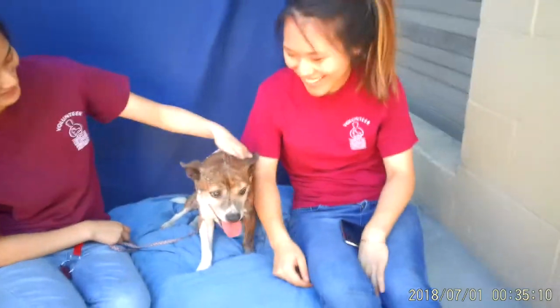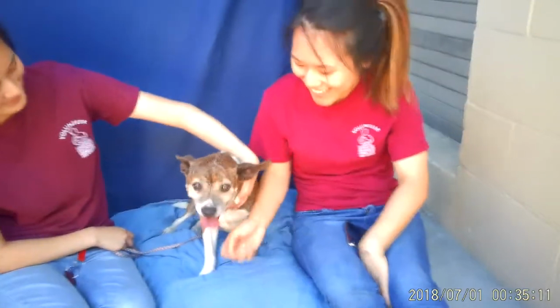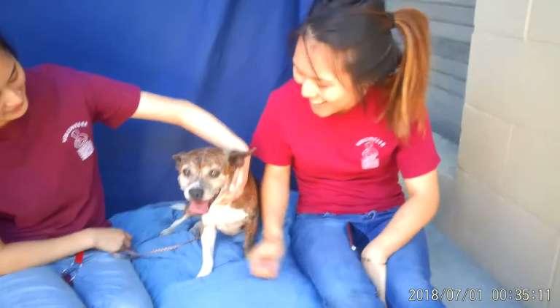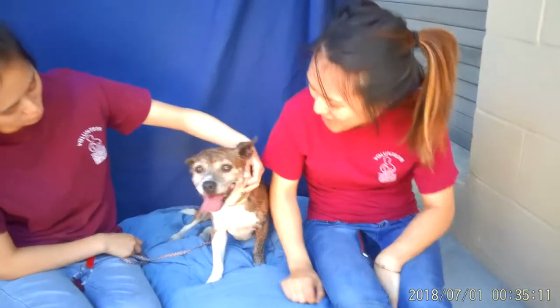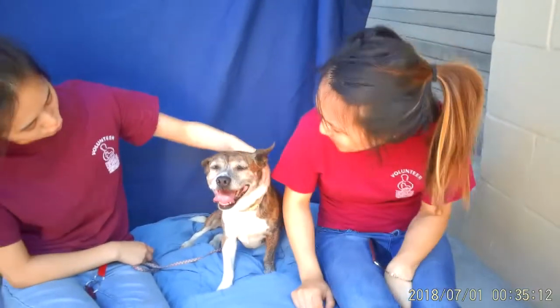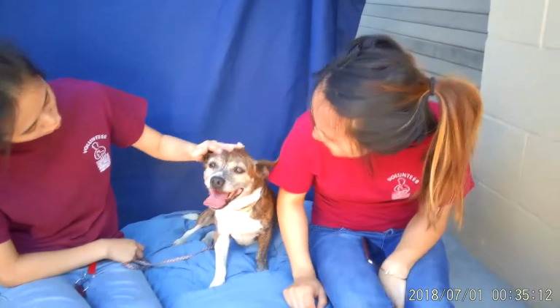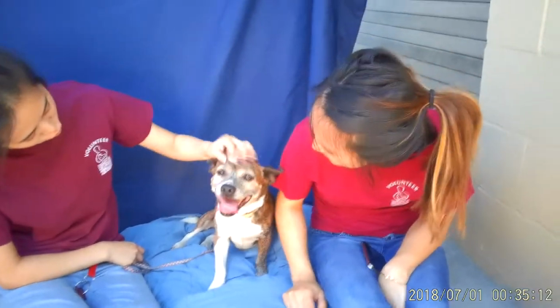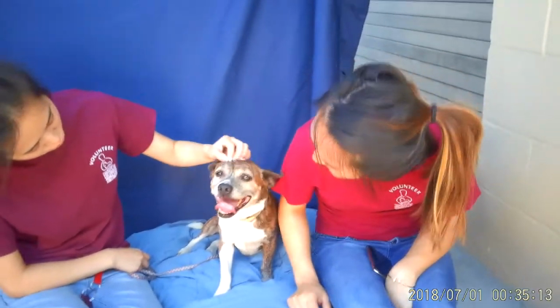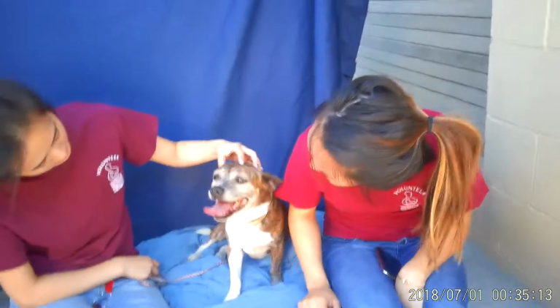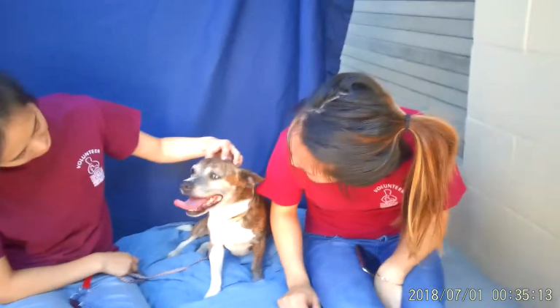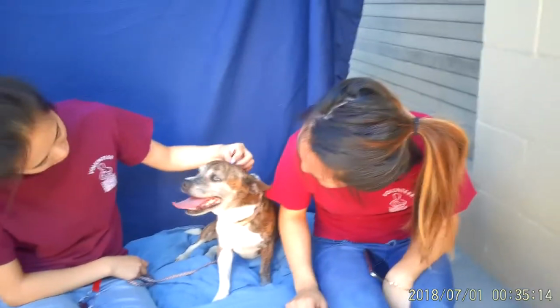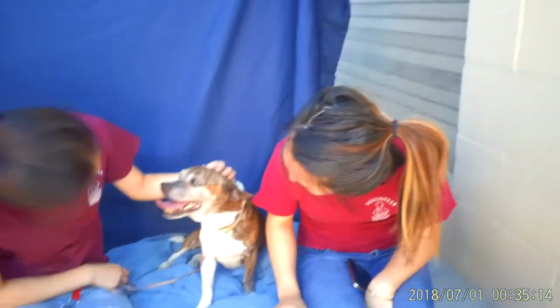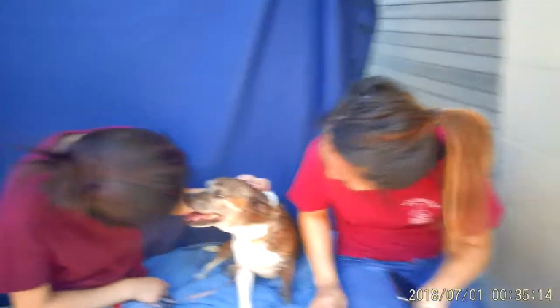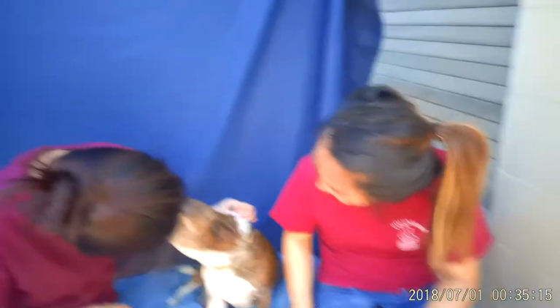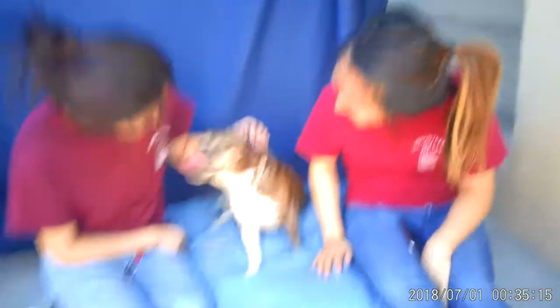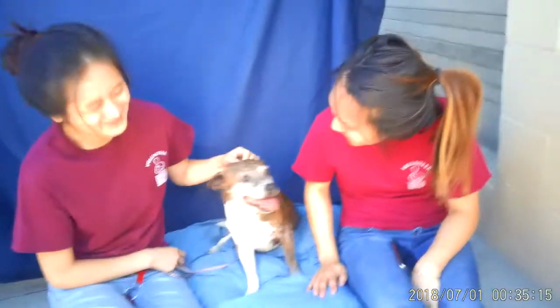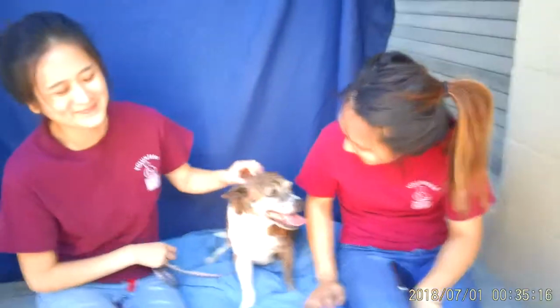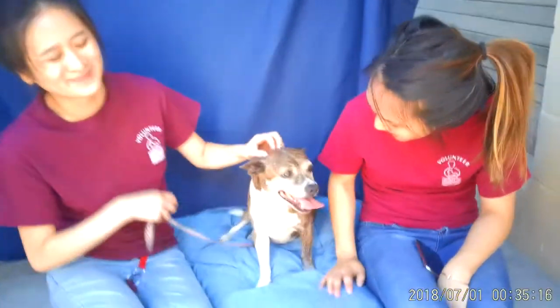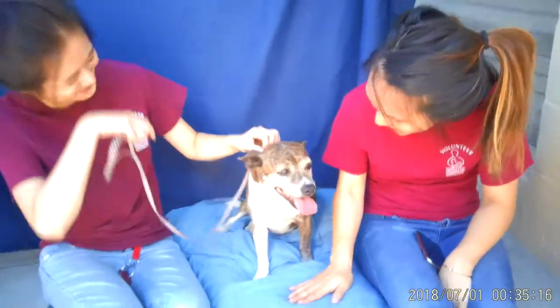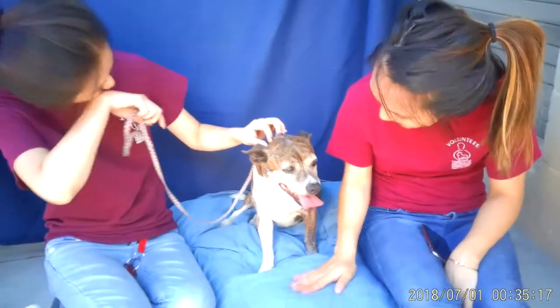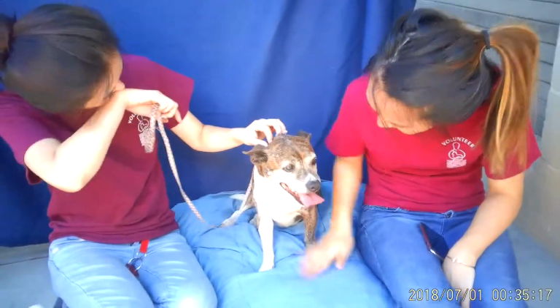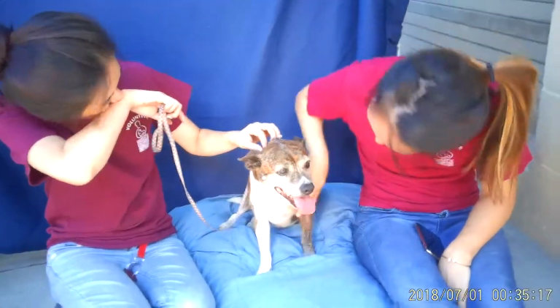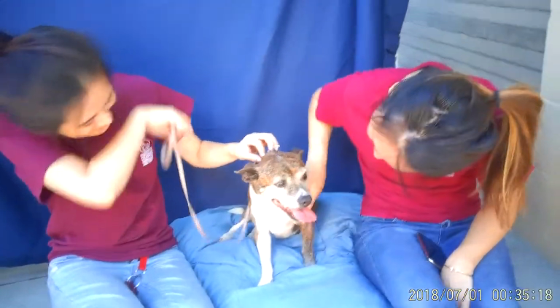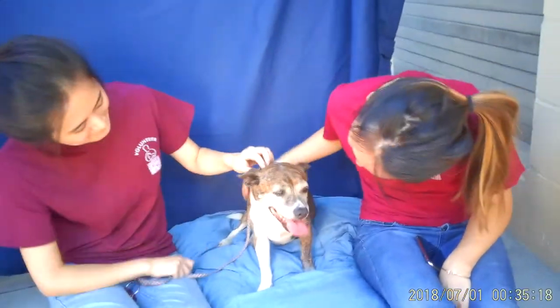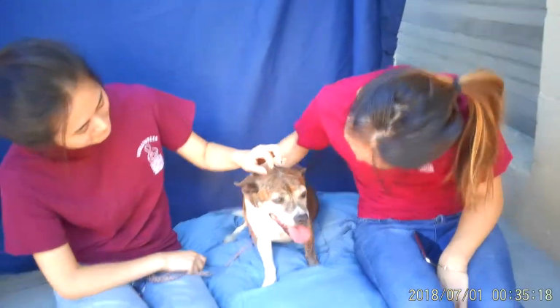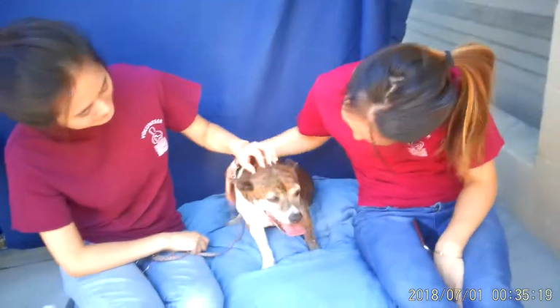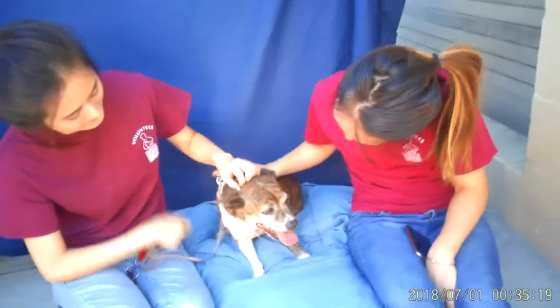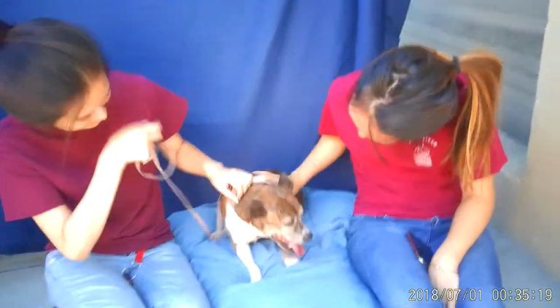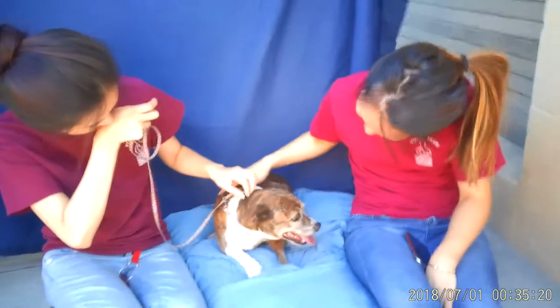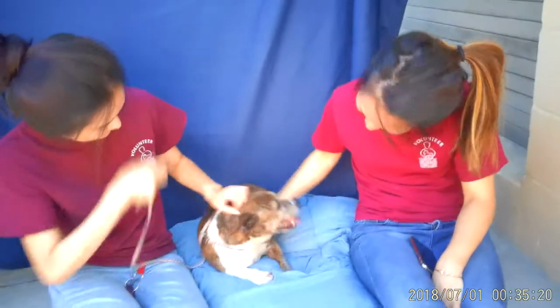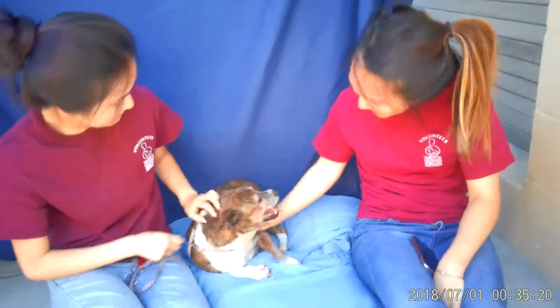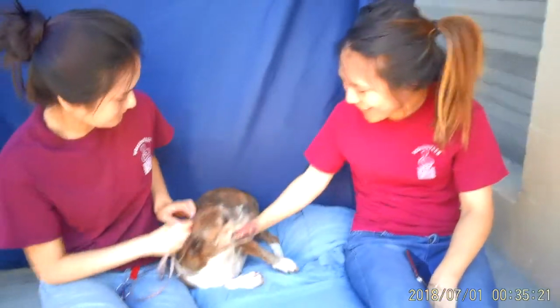Lego's a ten-year-old Welsh Corgi mix. She's sable and white and she loves everybody. It's a hot day today, that's why she's panting a little bit.